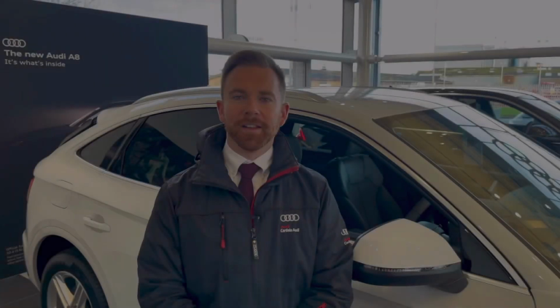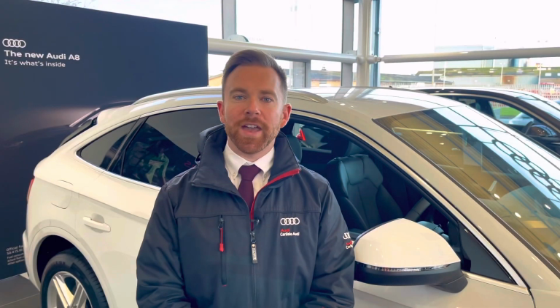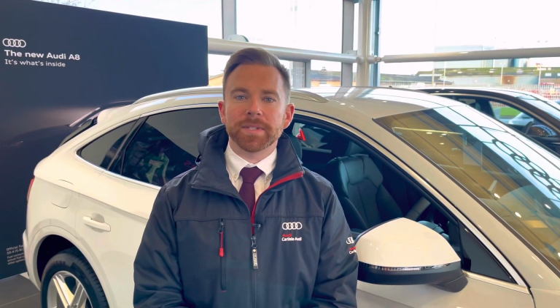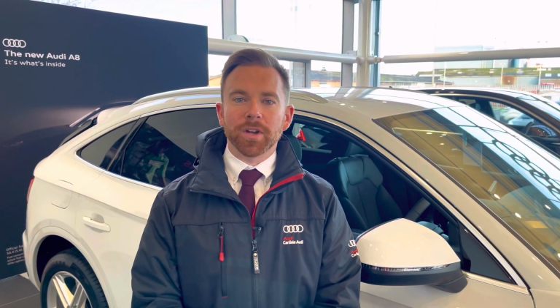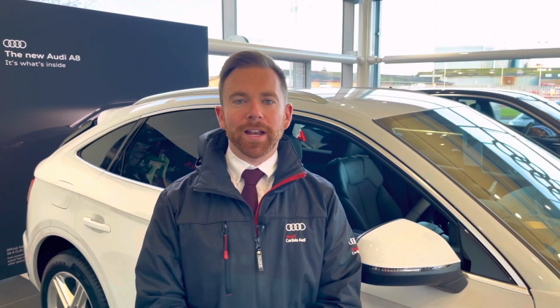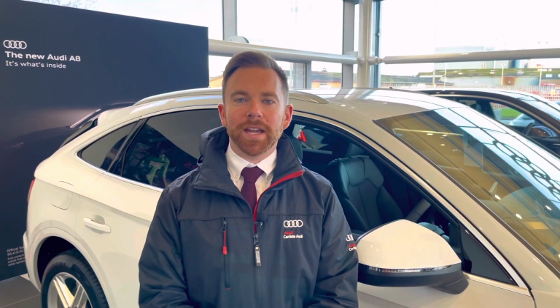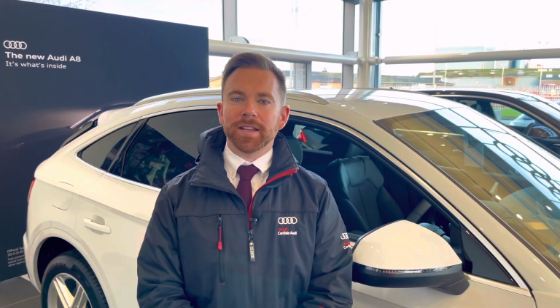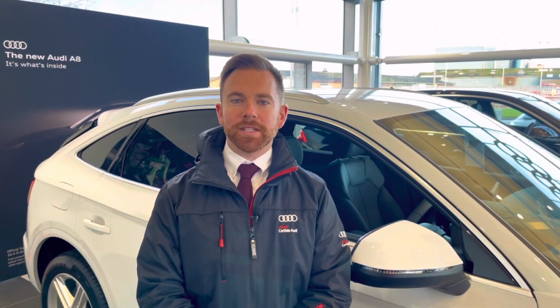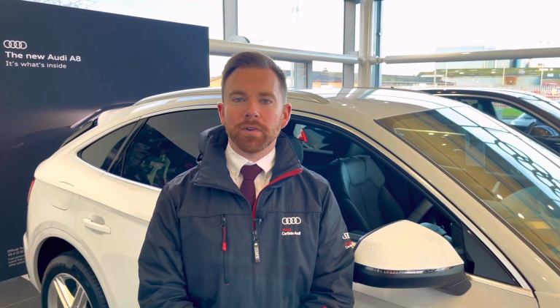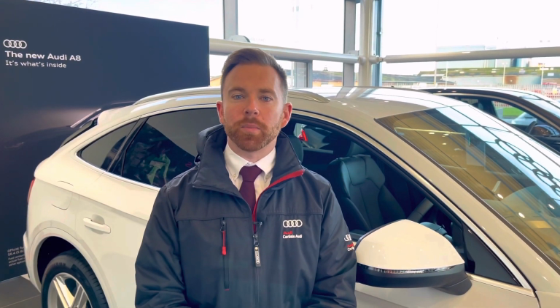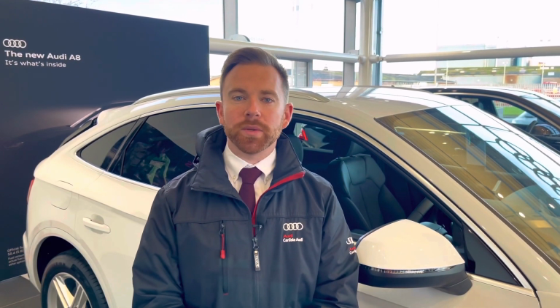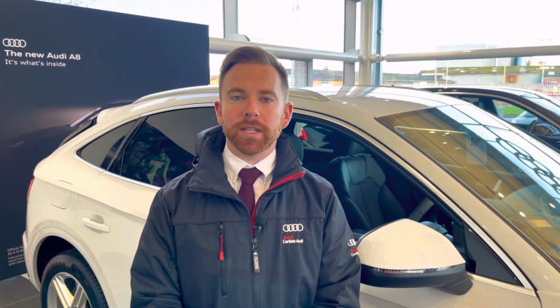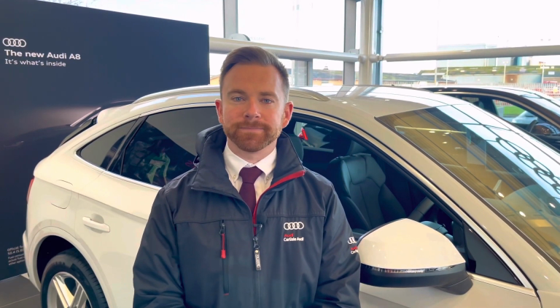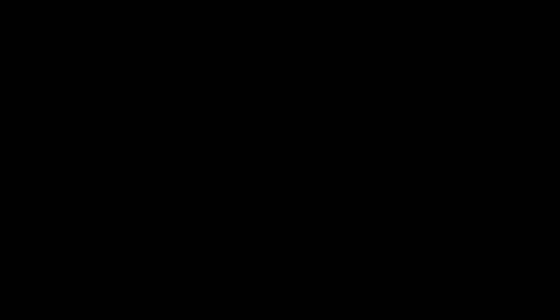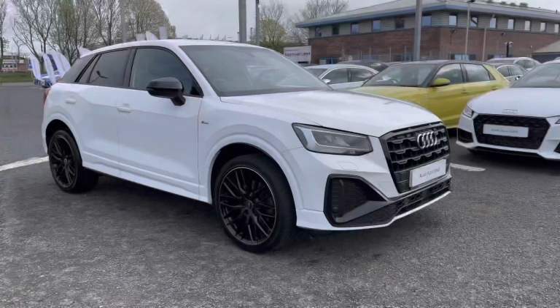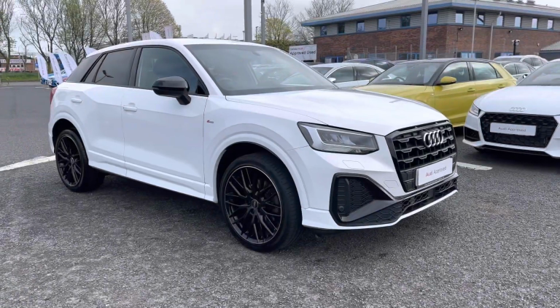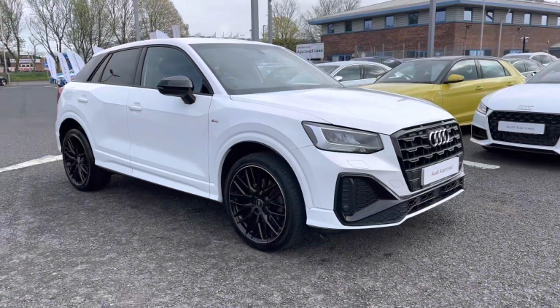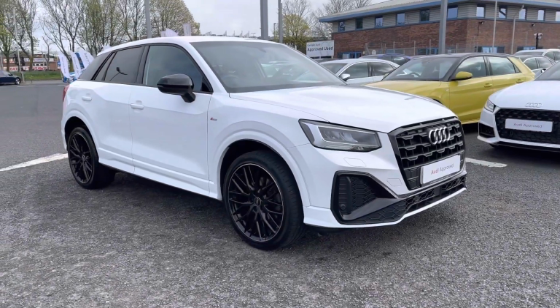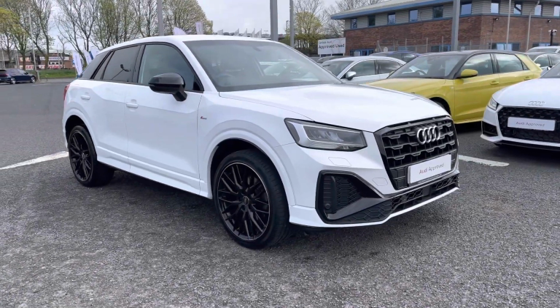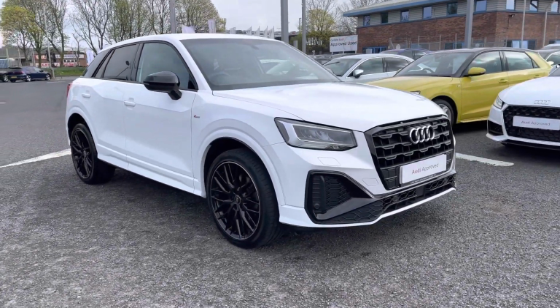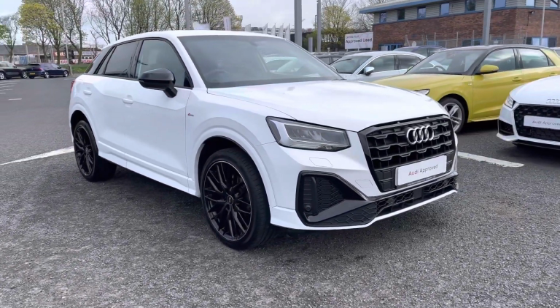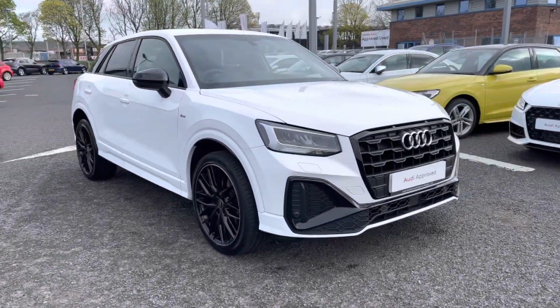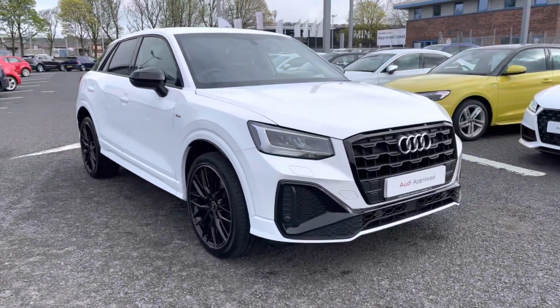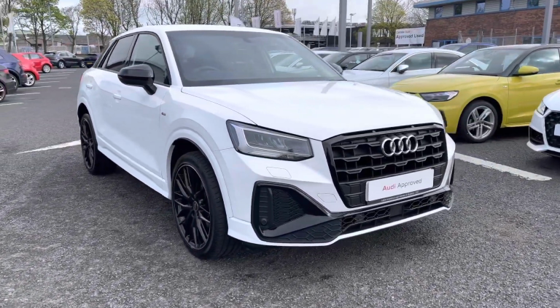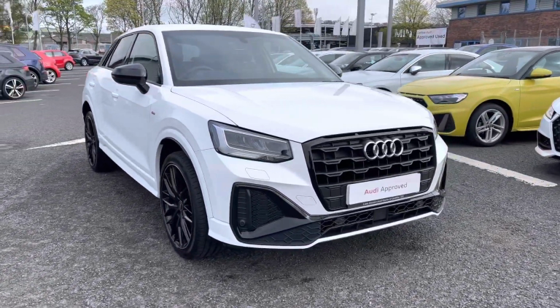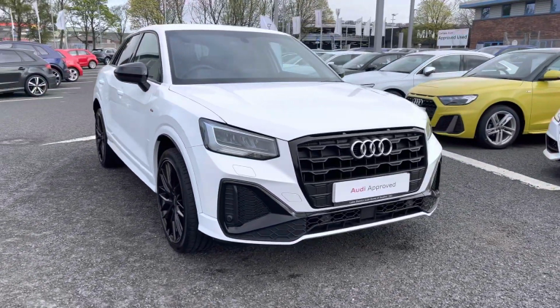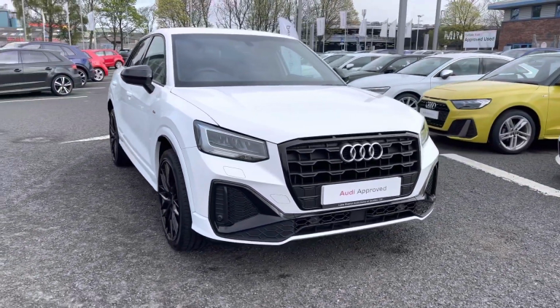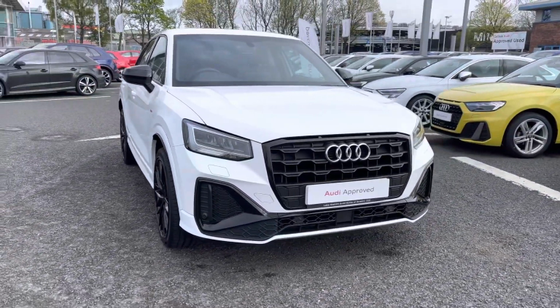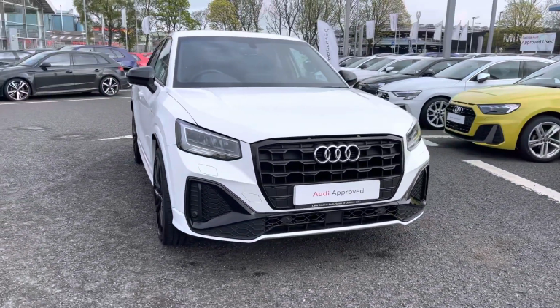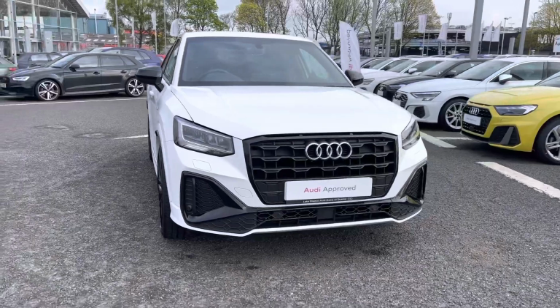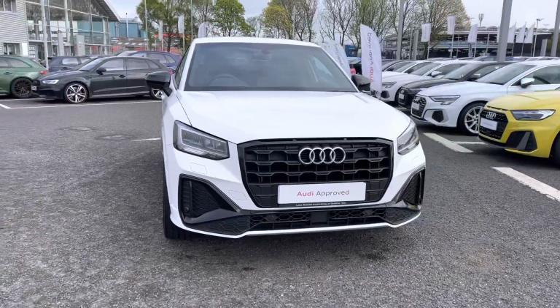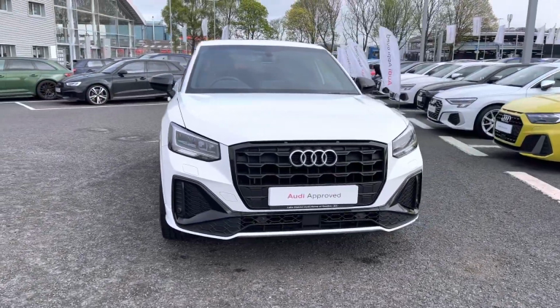Hi there, my name is Dan from Carlisle Audi, and today I'll be taking you around this to preview Audi. Here we have this lovely example of a Q2 Black Edition 35 TFSI featuring the Ibis White paintwork.